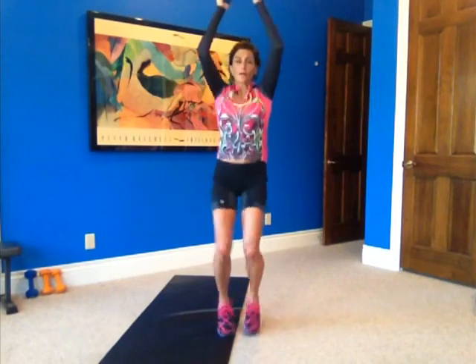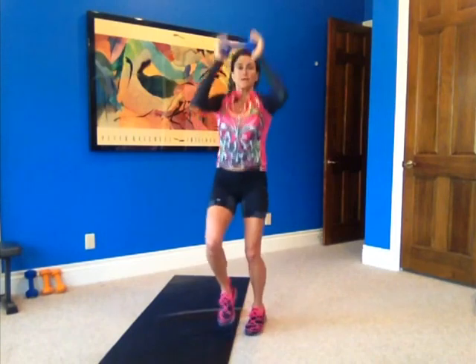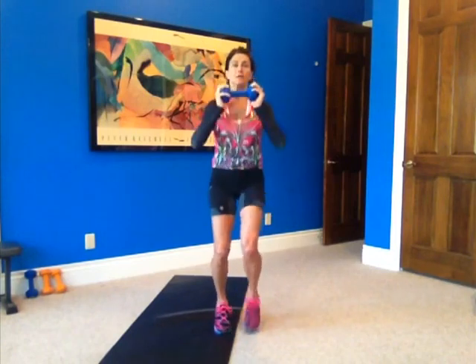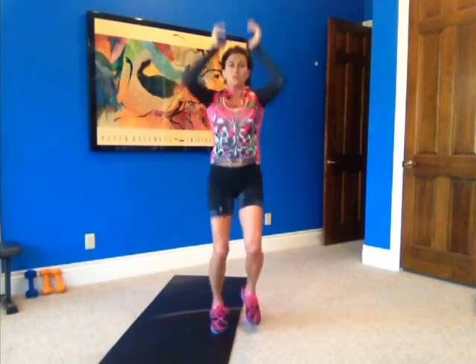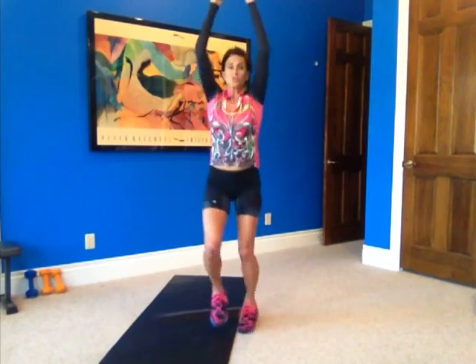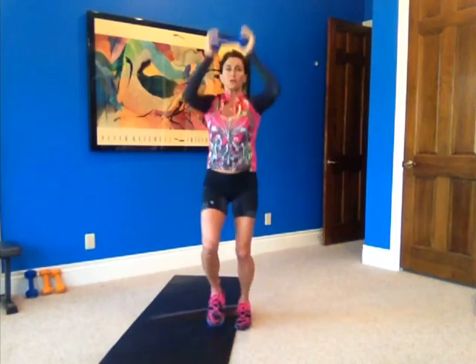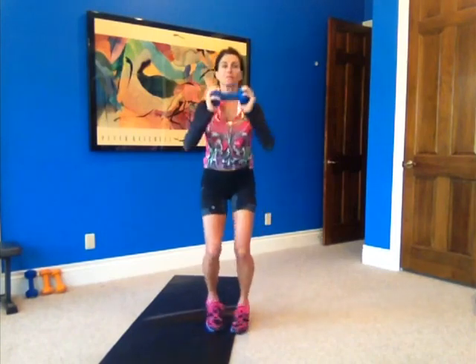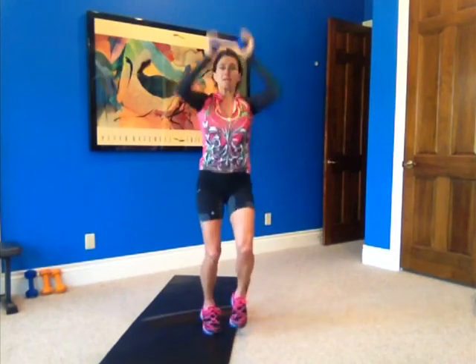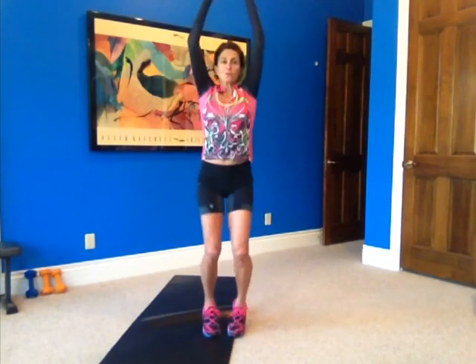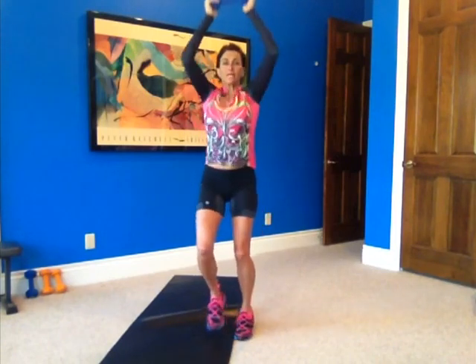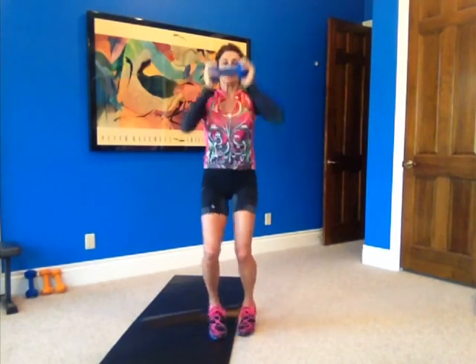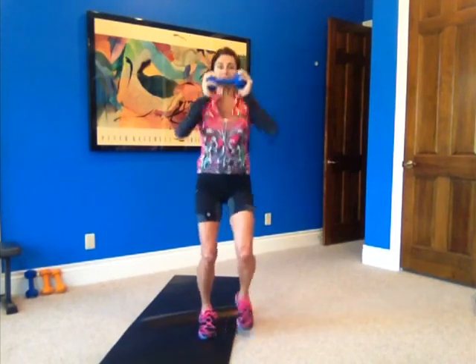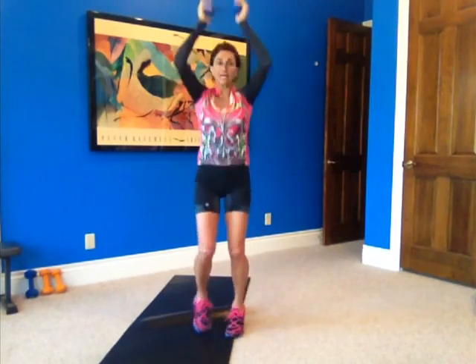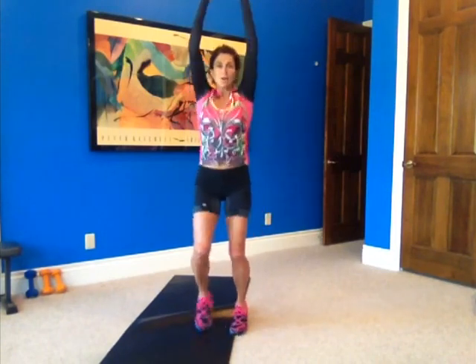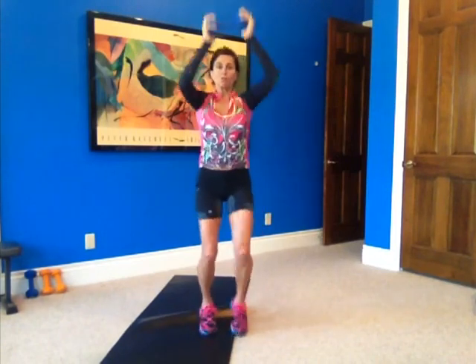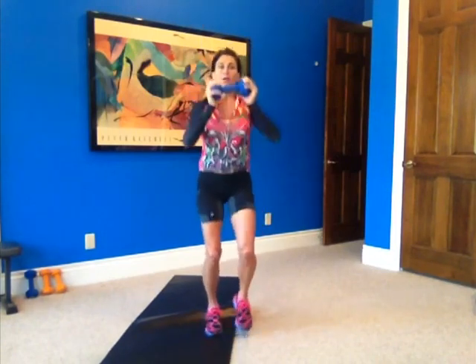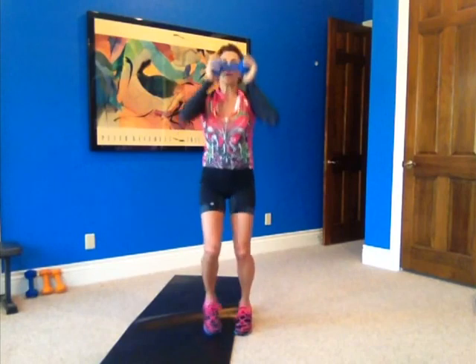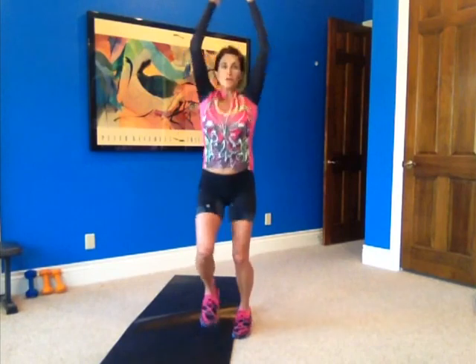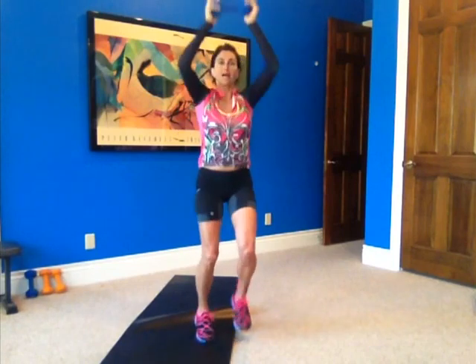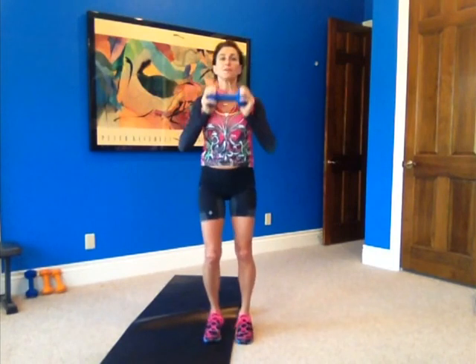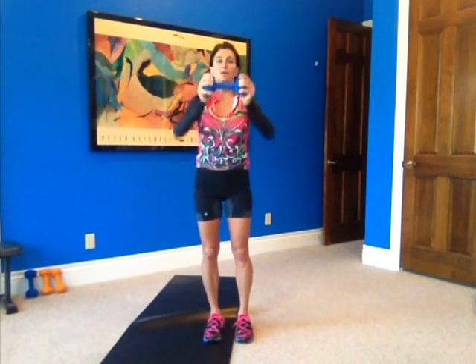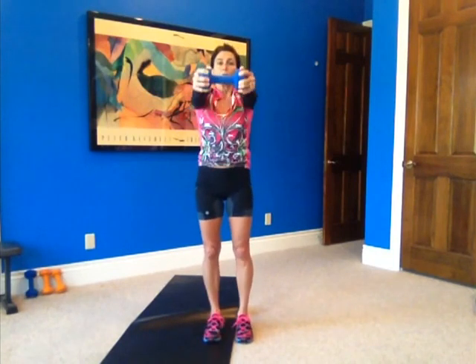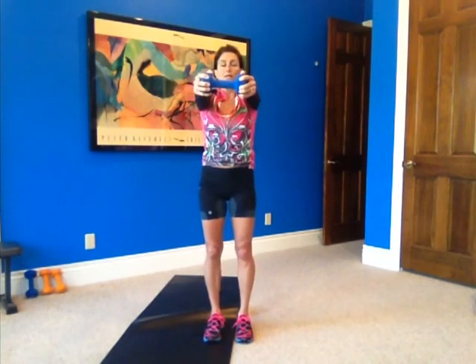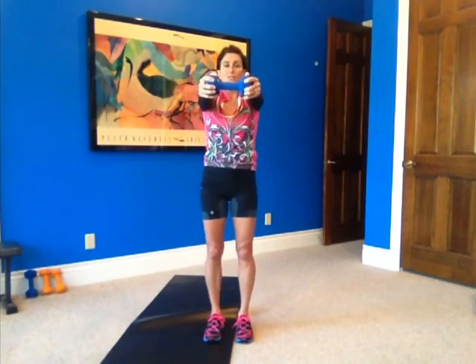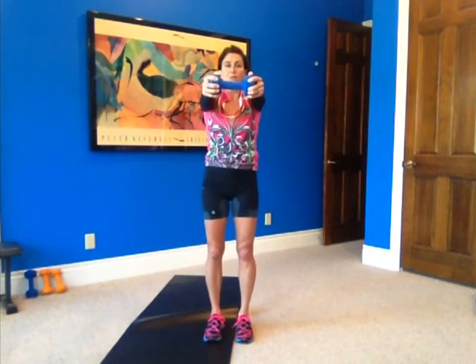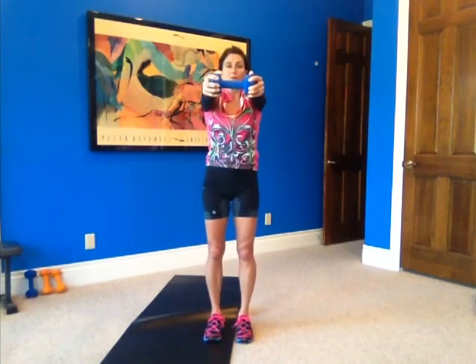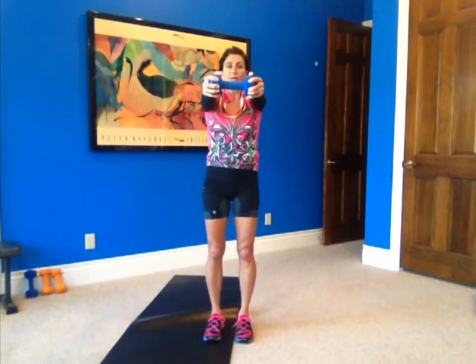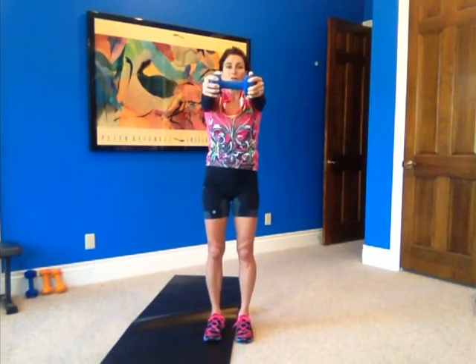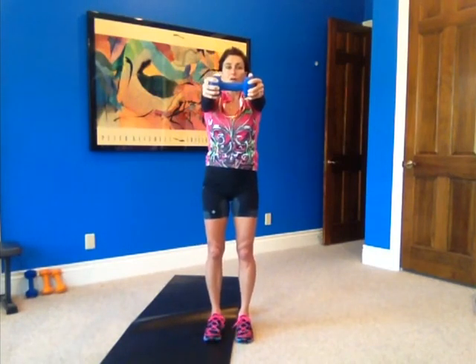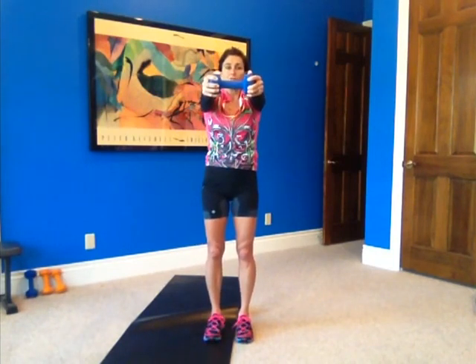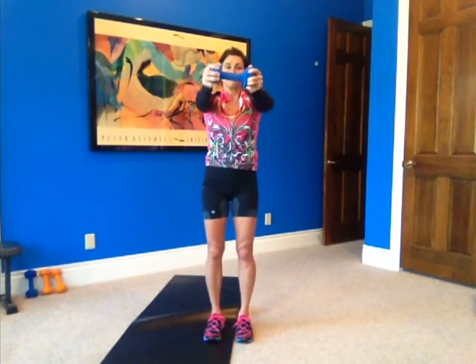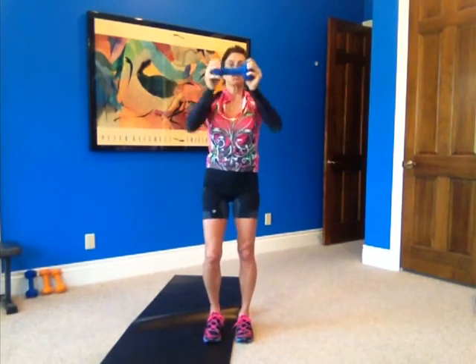One — quick feet — two, stomach tight, three, four, five. One, two, three, four, five. That's two.